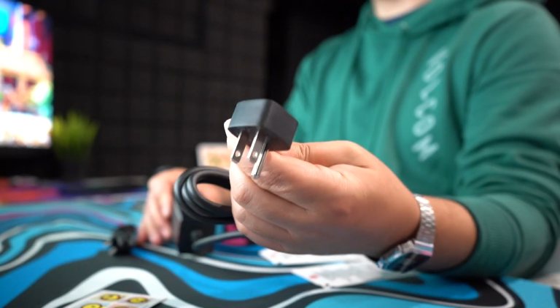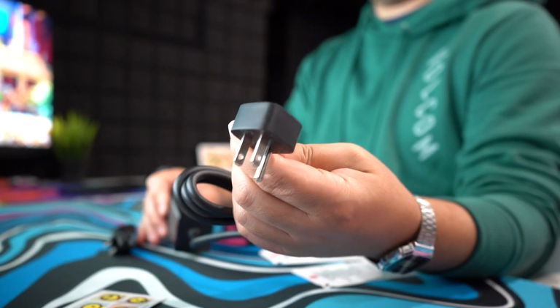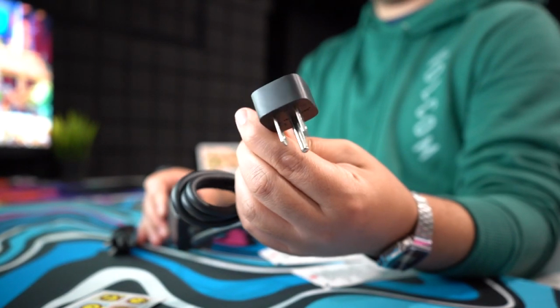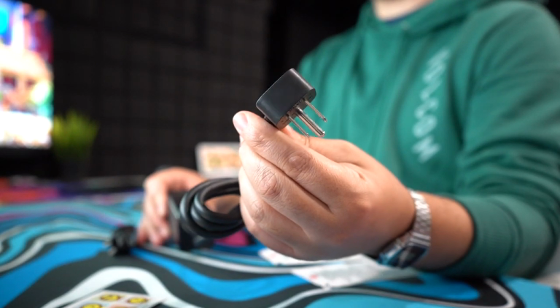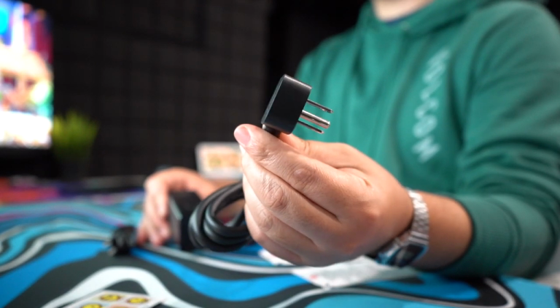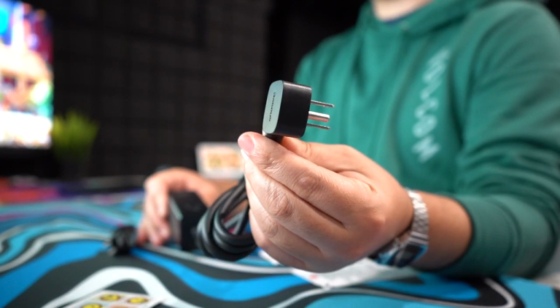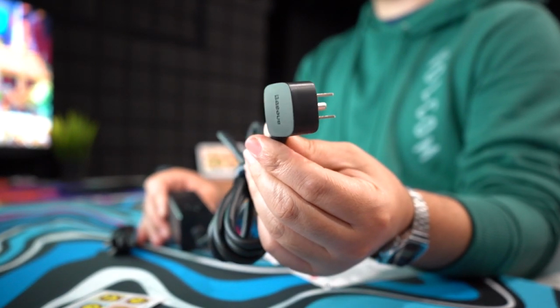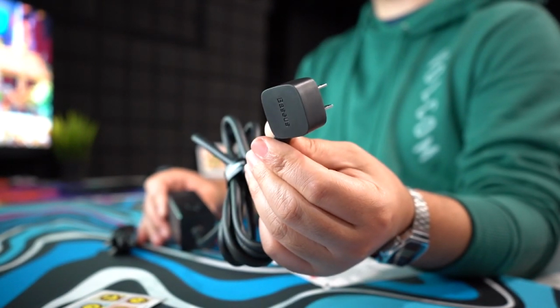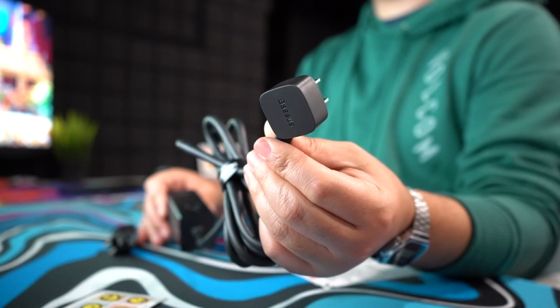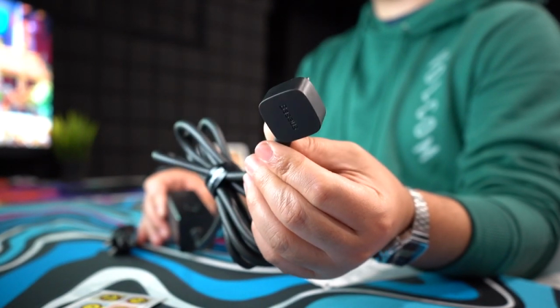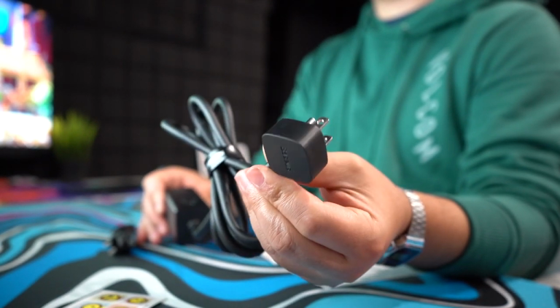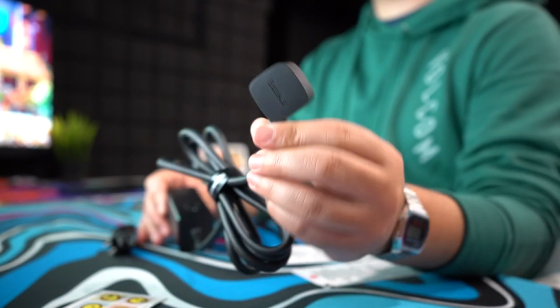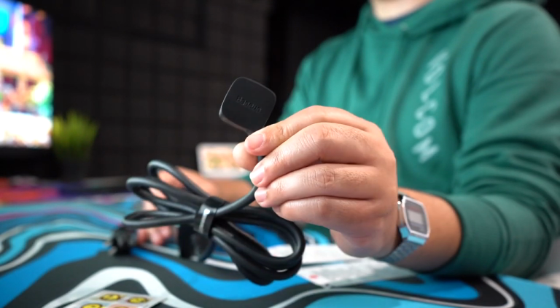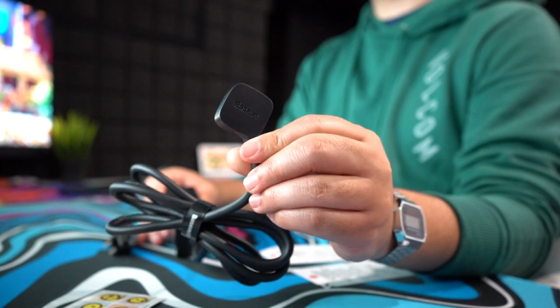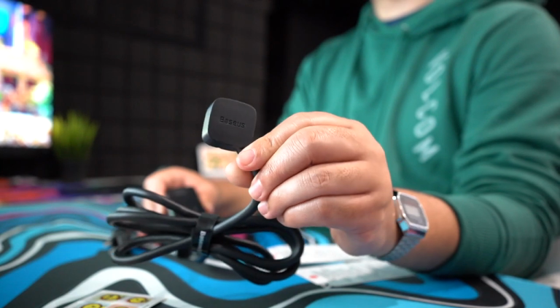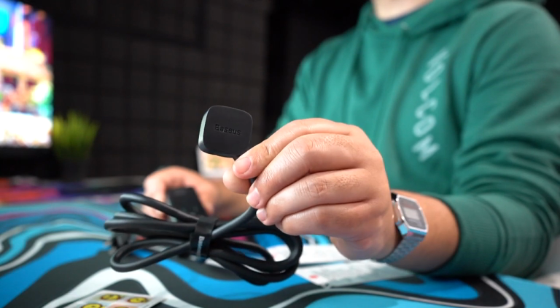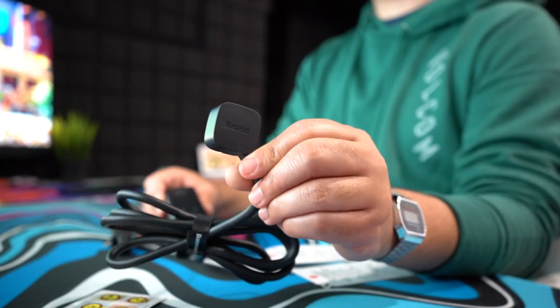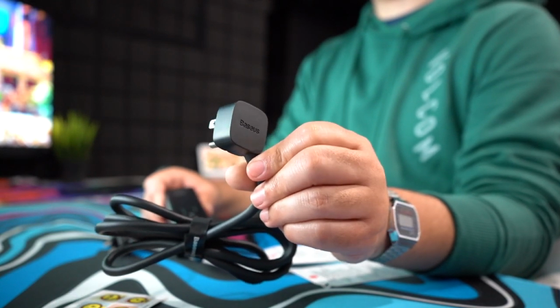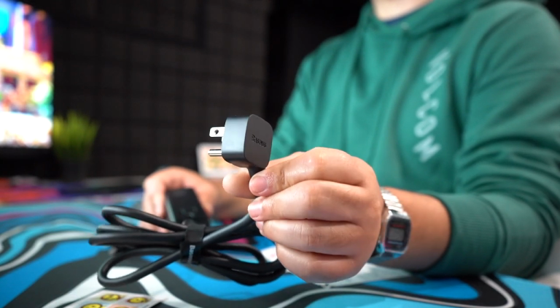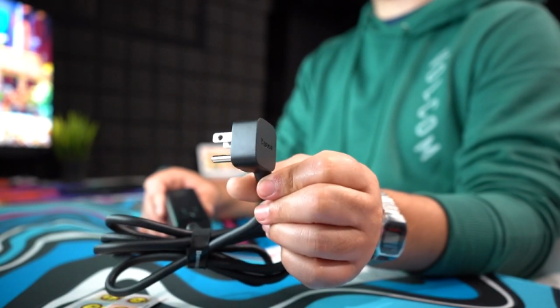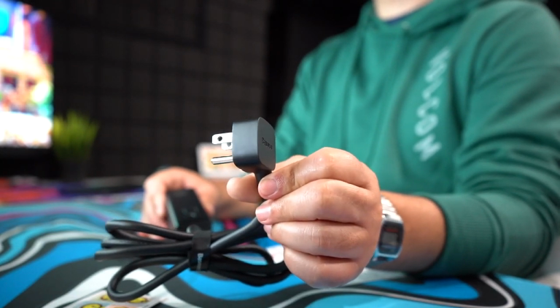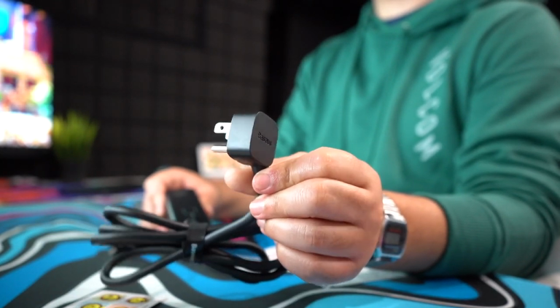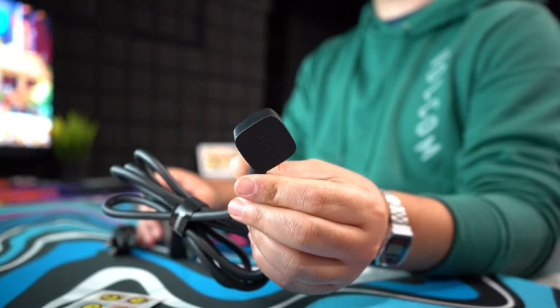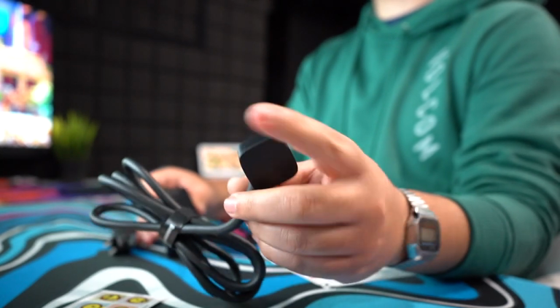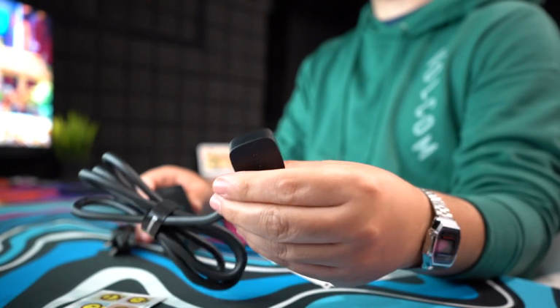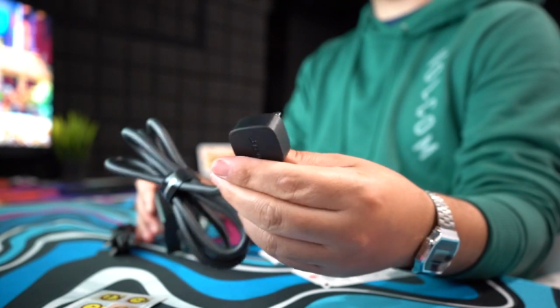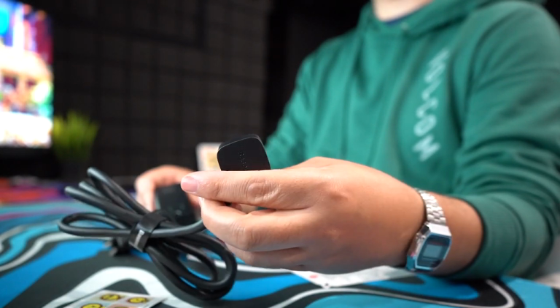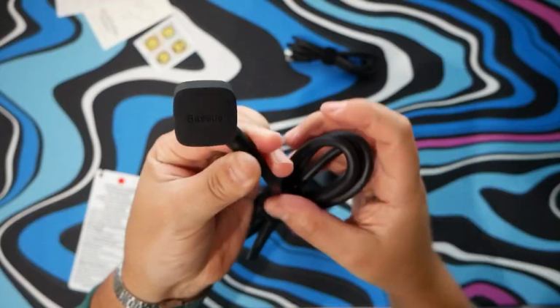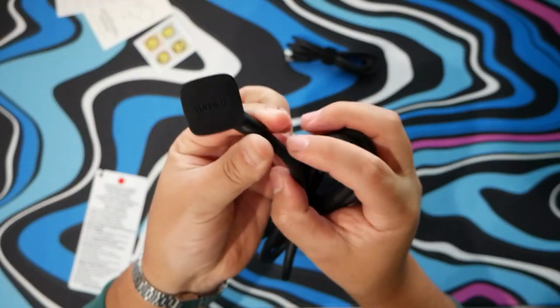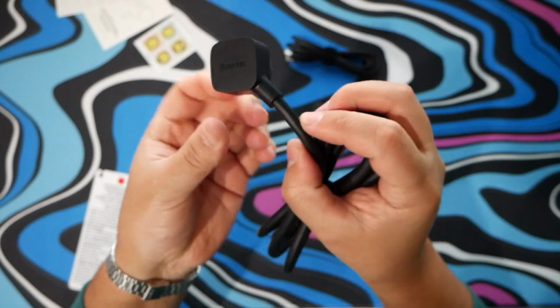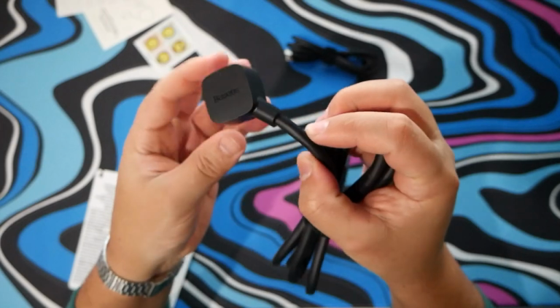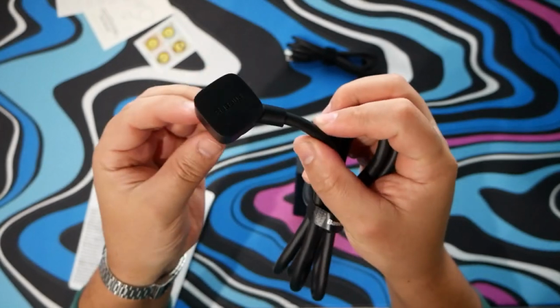I already like the cable here because when you plug it into your outlet, this is going to be a flat scenario with the cable going on the side. I really like this option a lot.